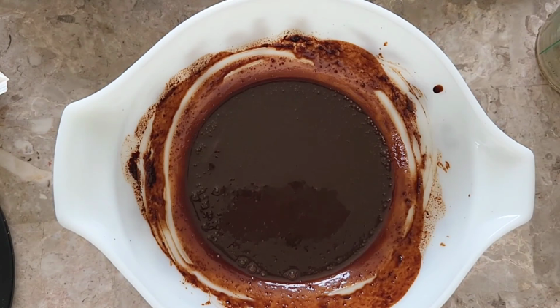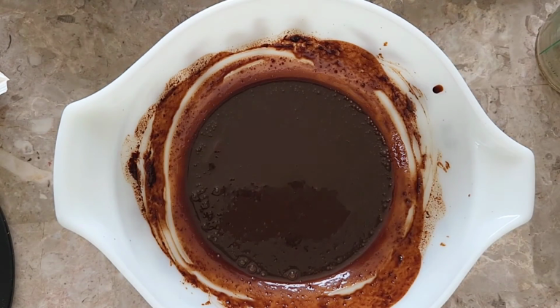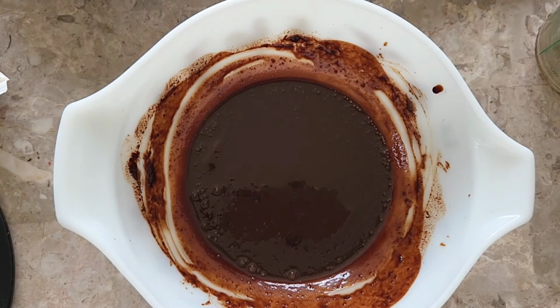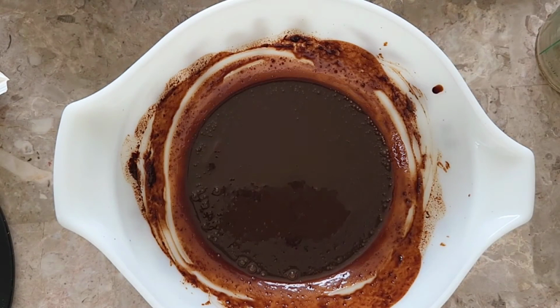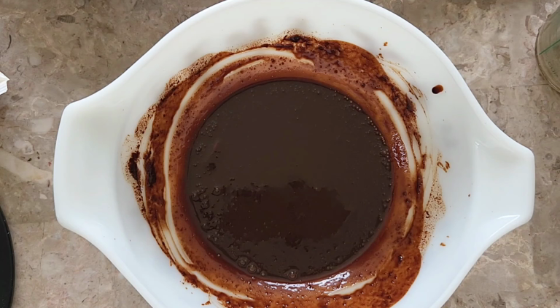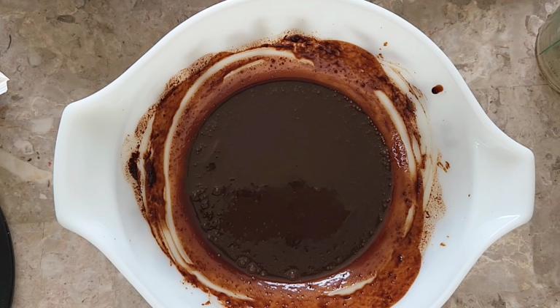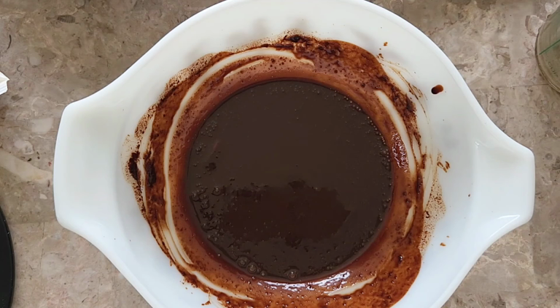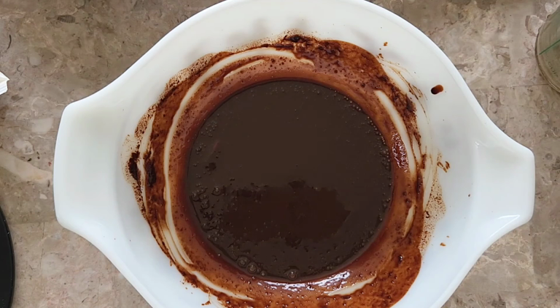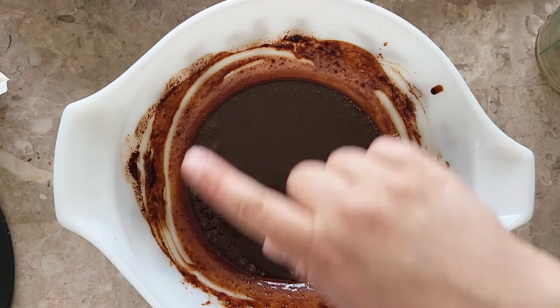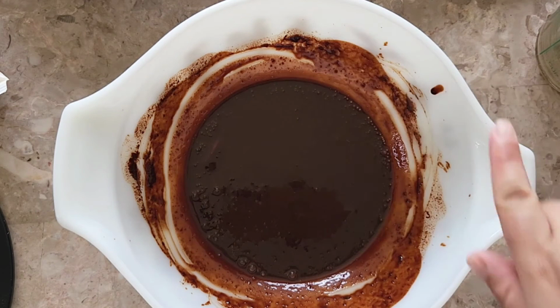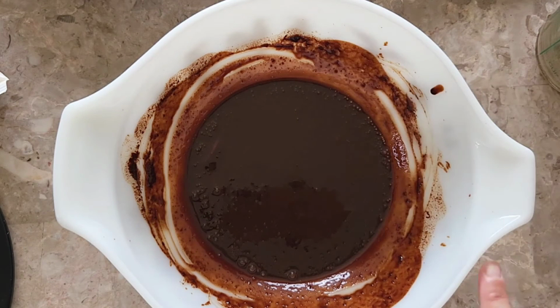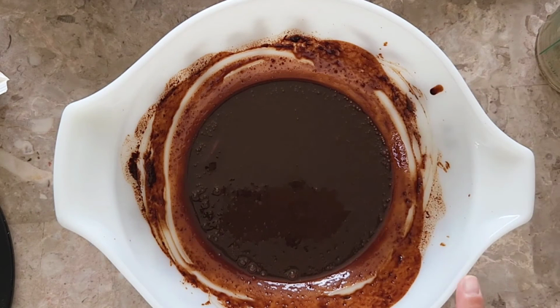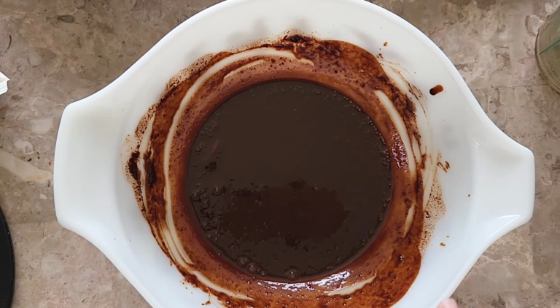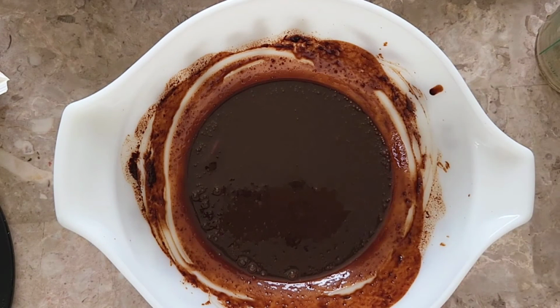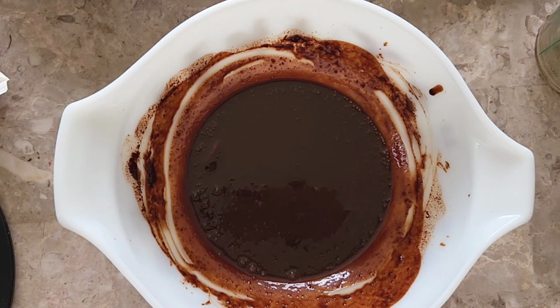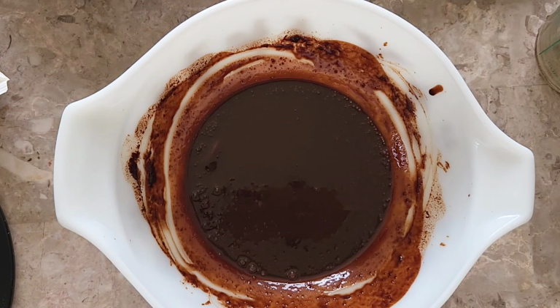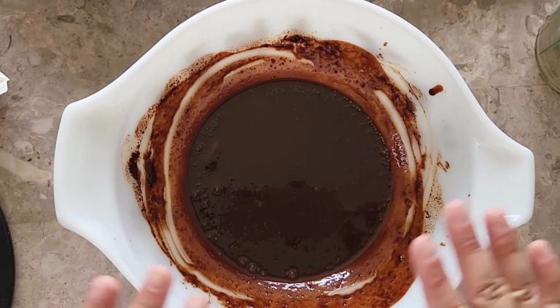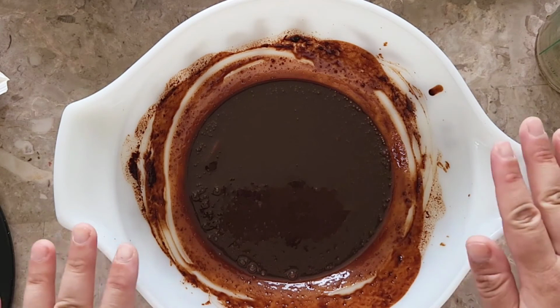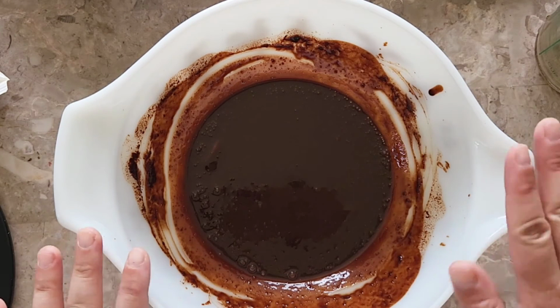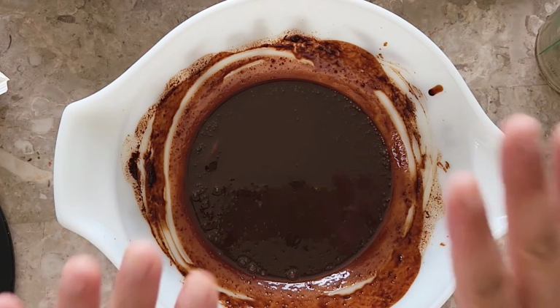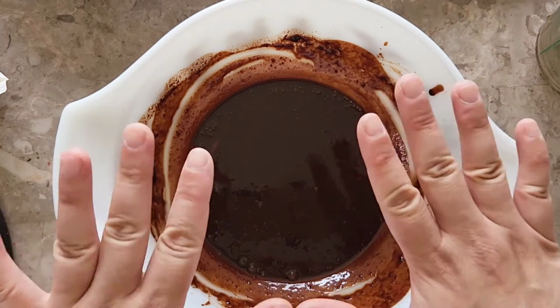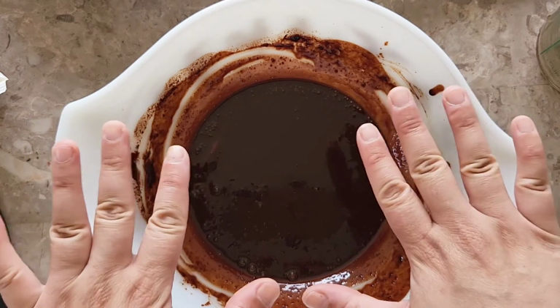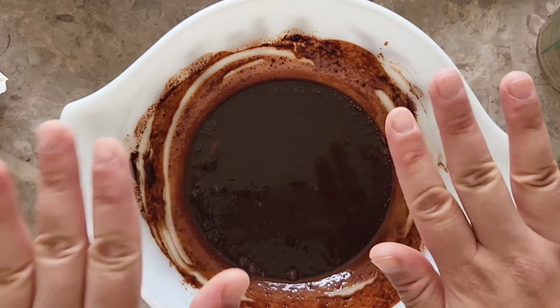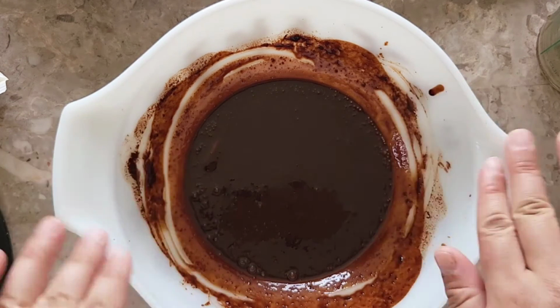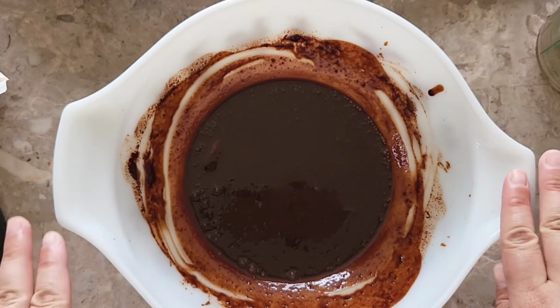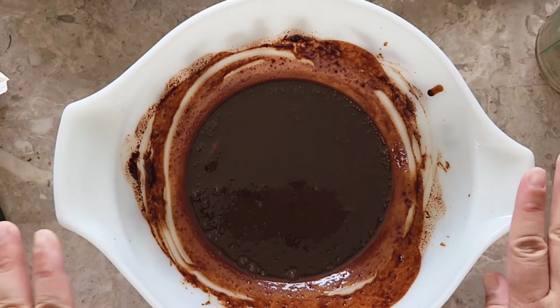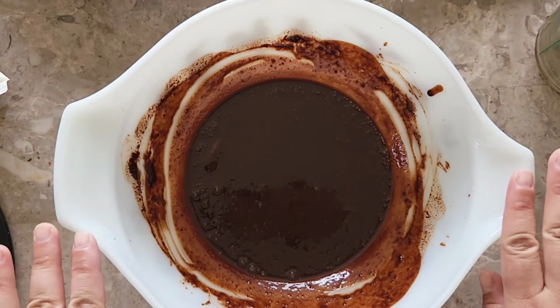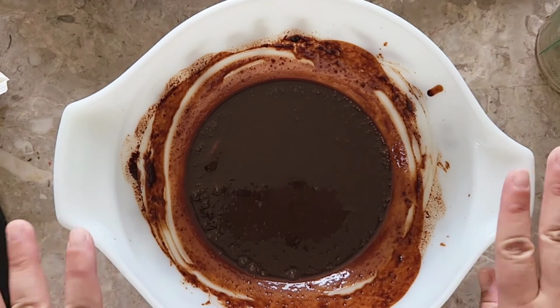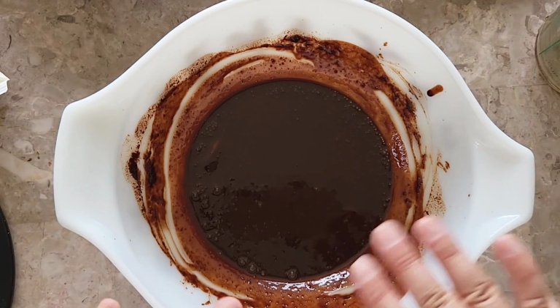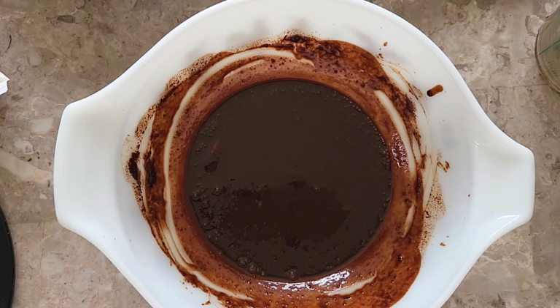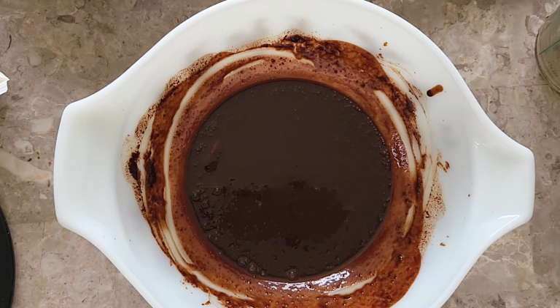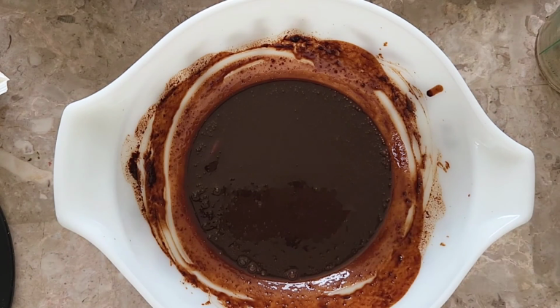Once your butter is melted through, just scrape down the sides of the bowl and cover it with plastic, completely covering the chocolate. Press it on the same way you do when you make pudding.